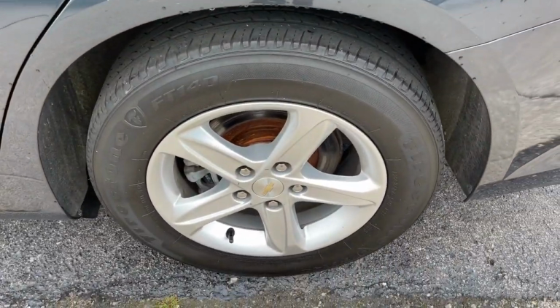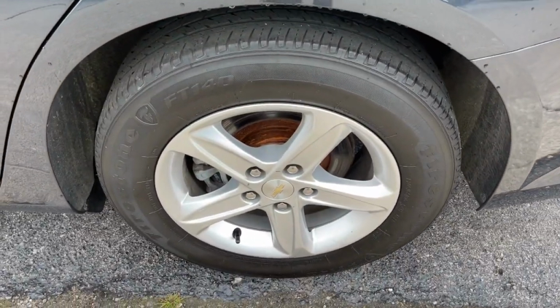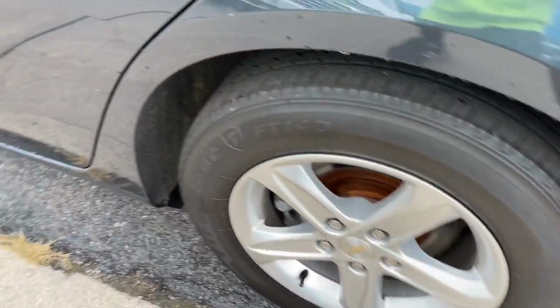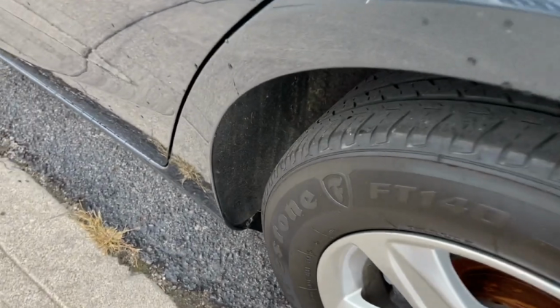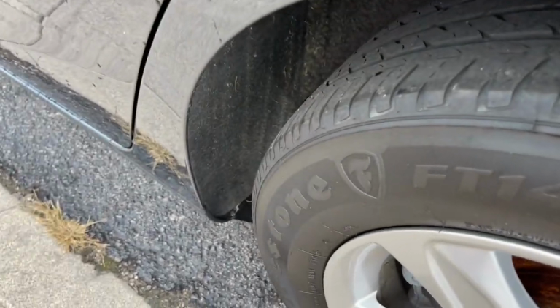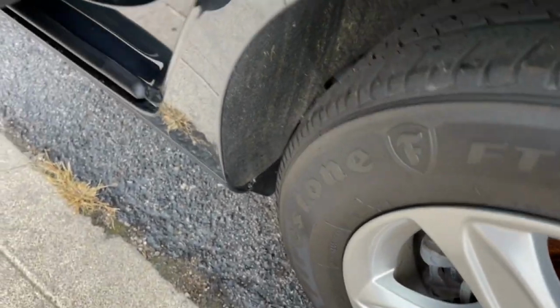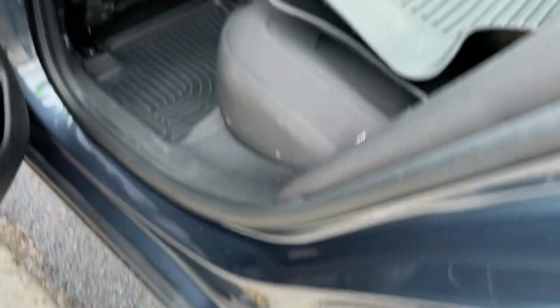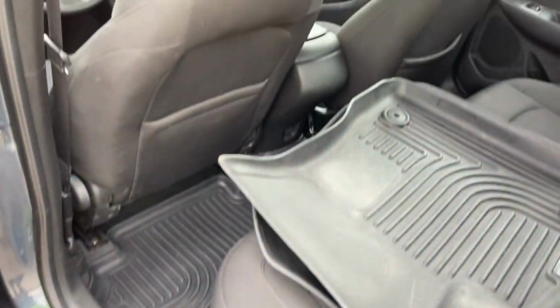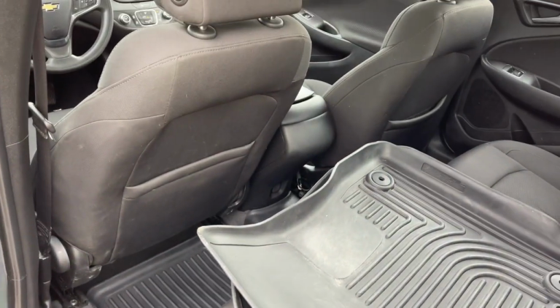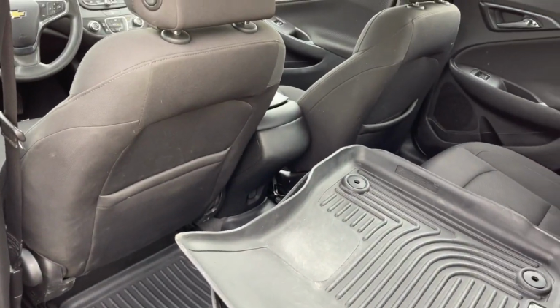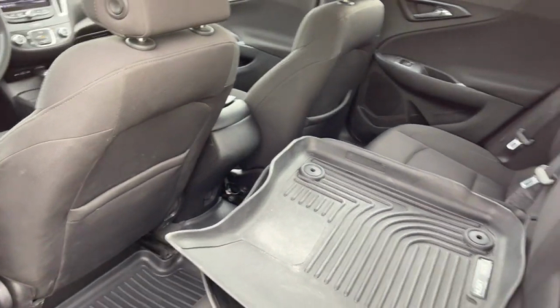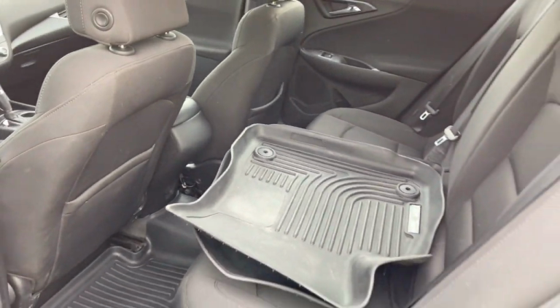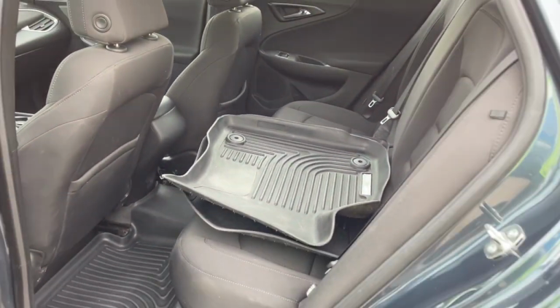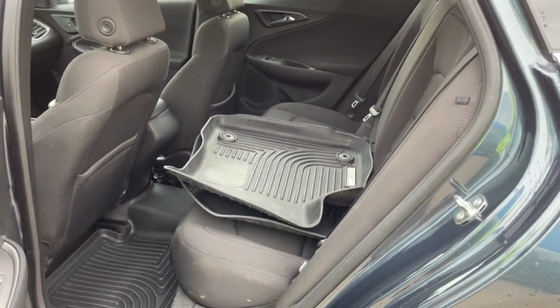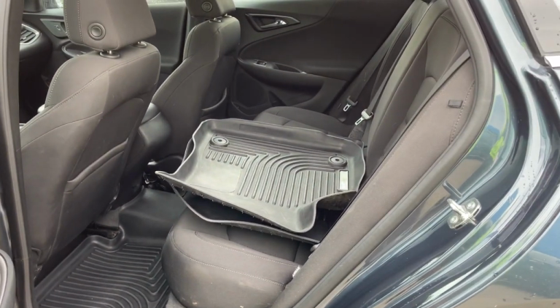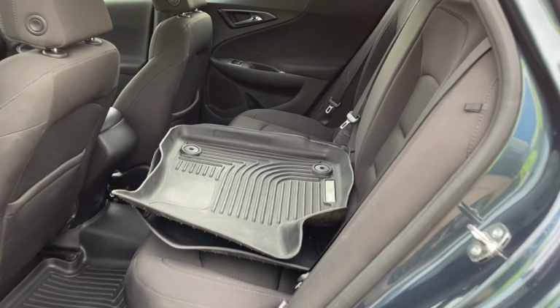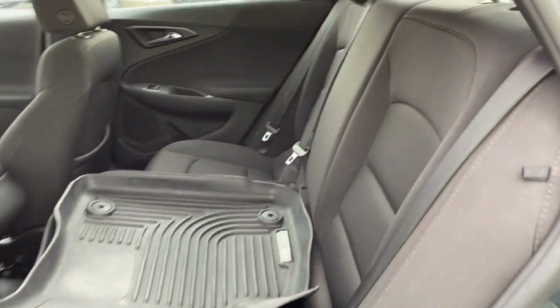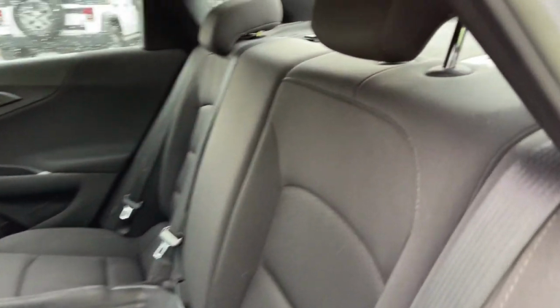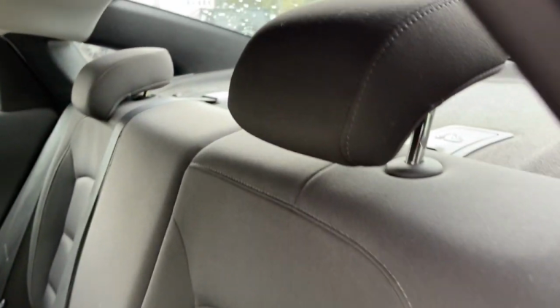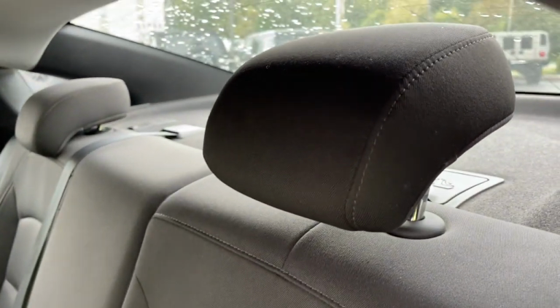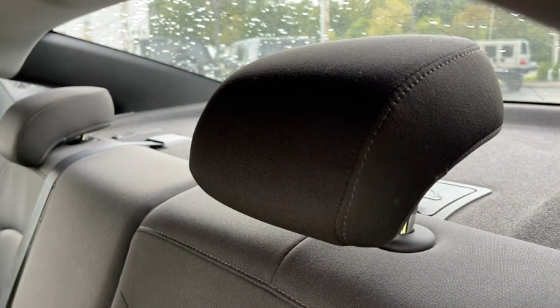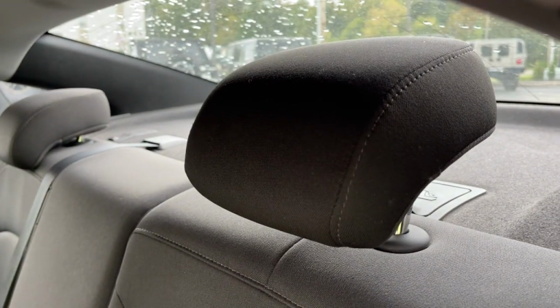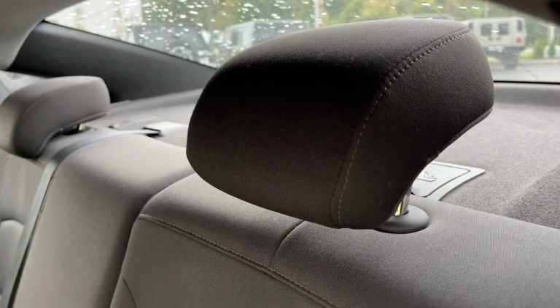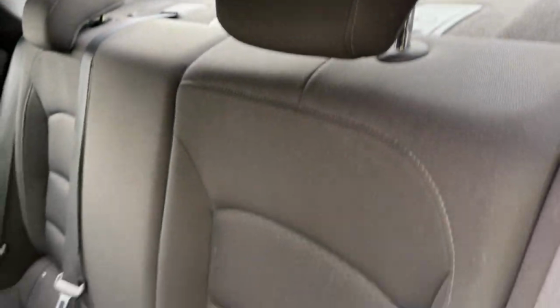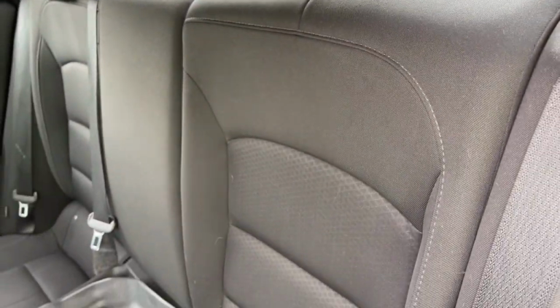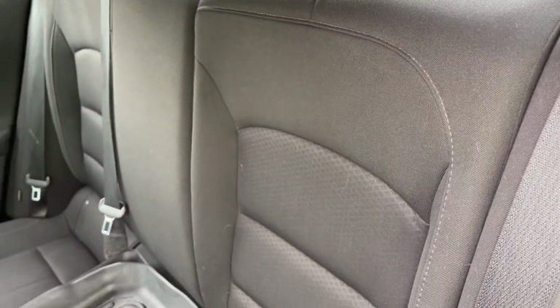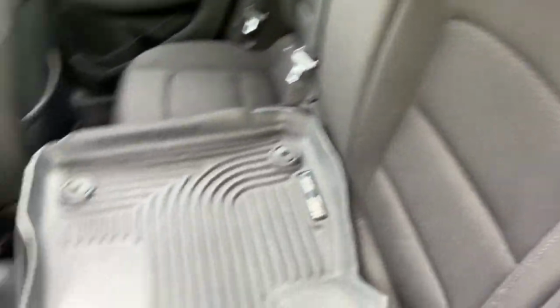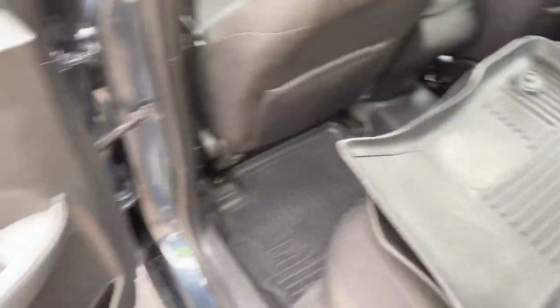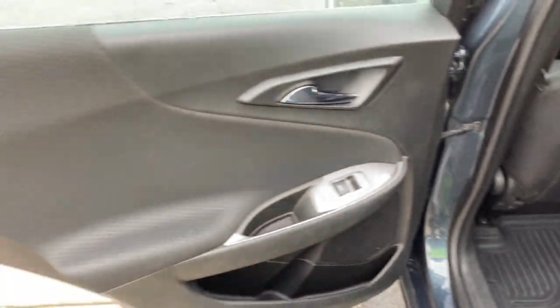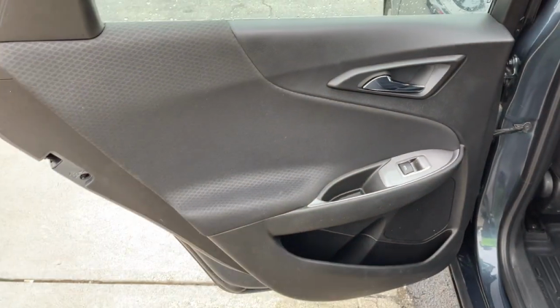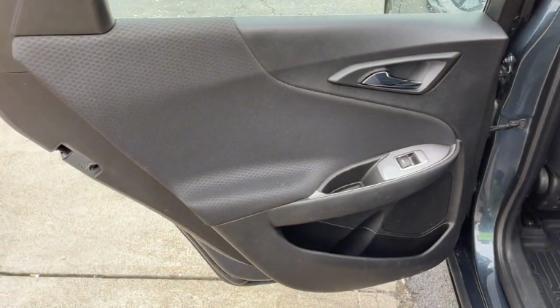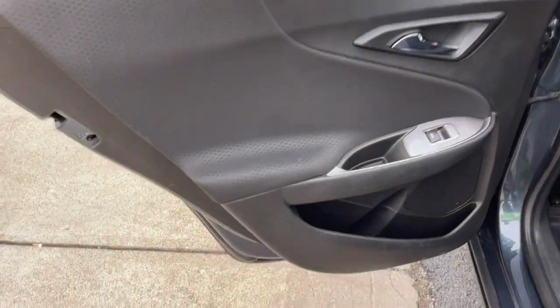These are just some of the great options this vehicle comes with: keyless entry, backup camera, keyless start, steering wheel audio controls, Bluetooth connection, aluminum wheels, and Wi-Fi hotspot.